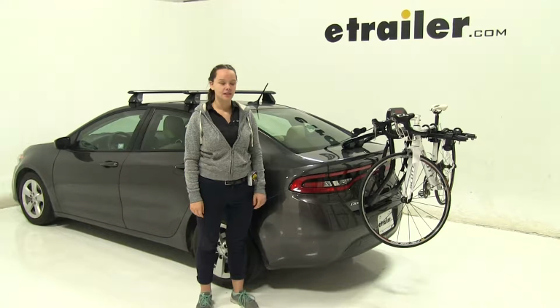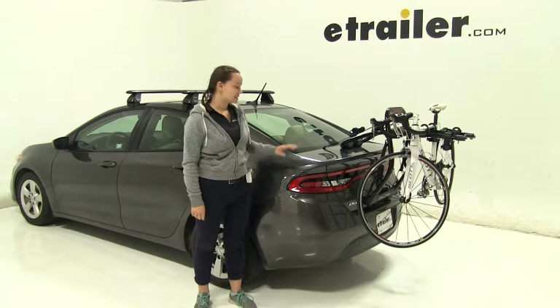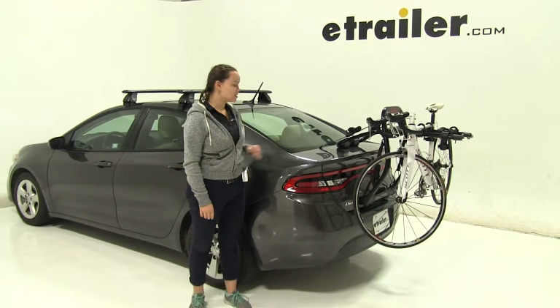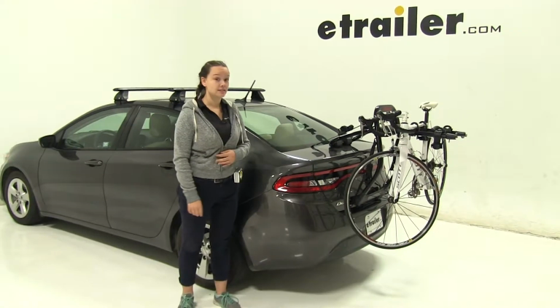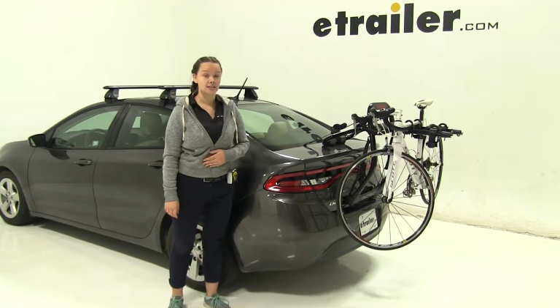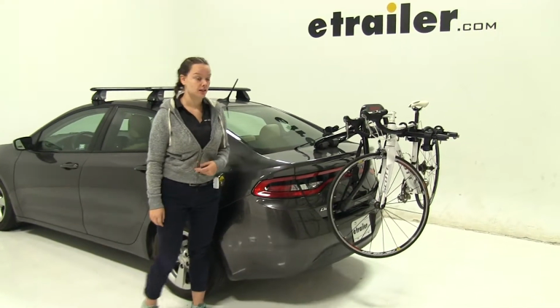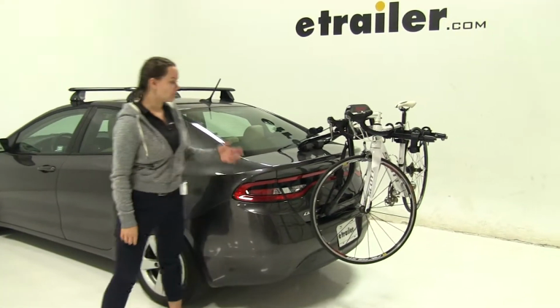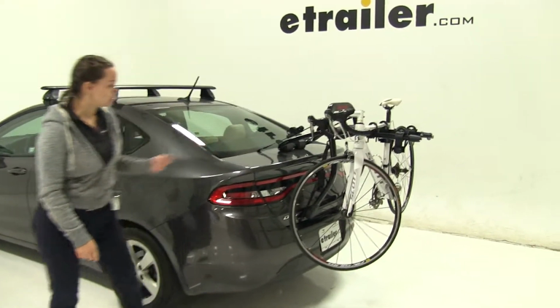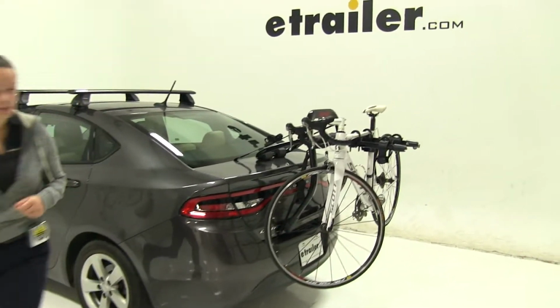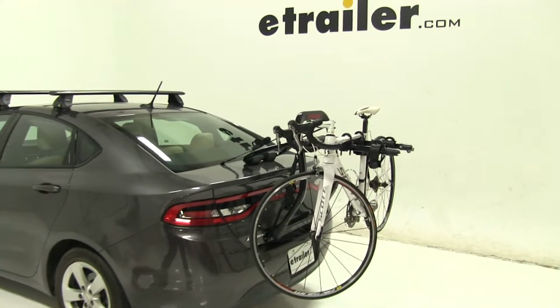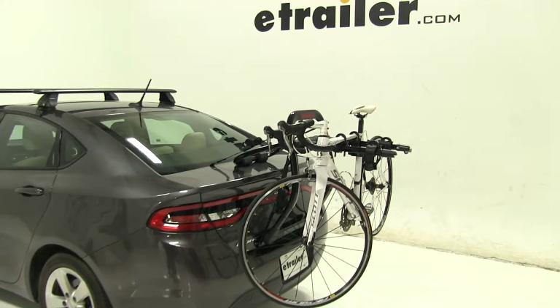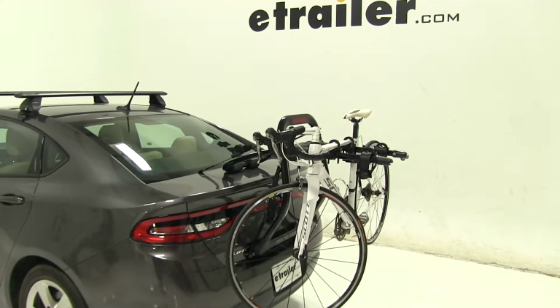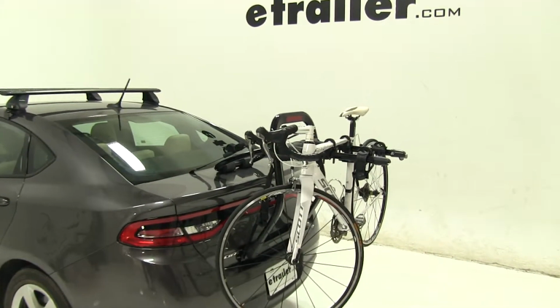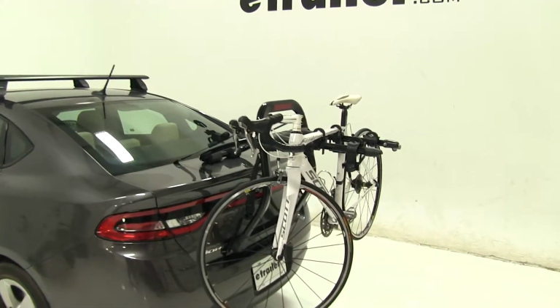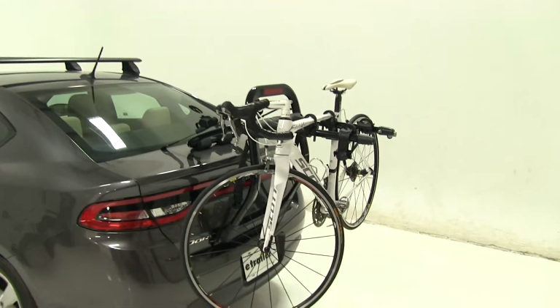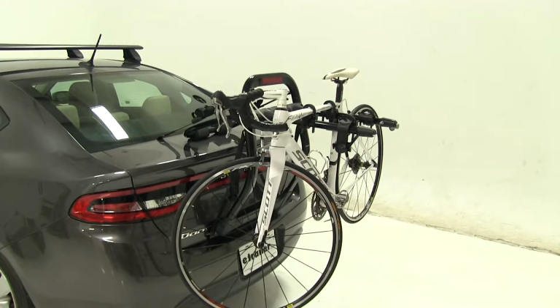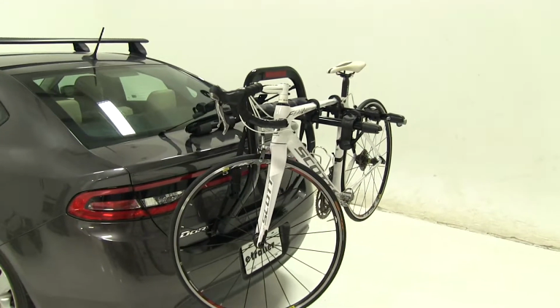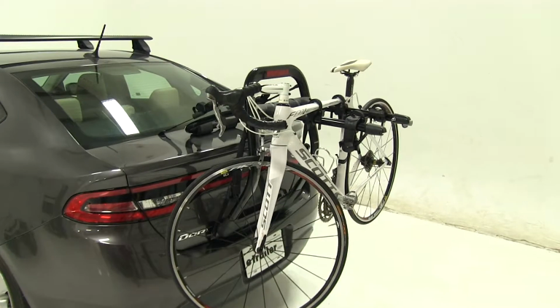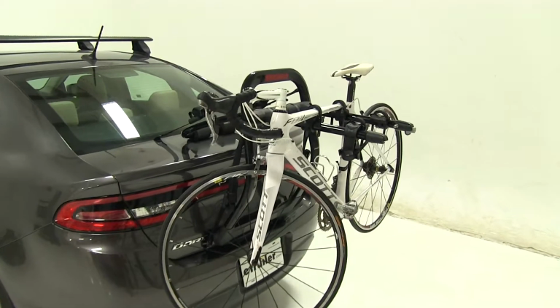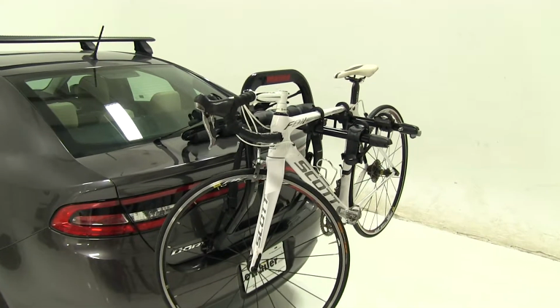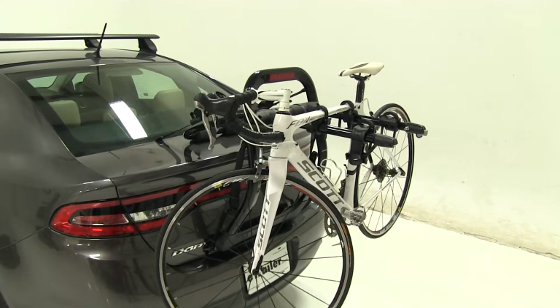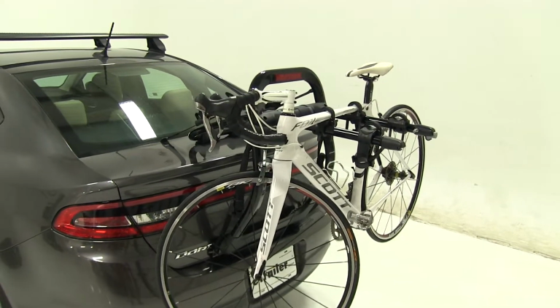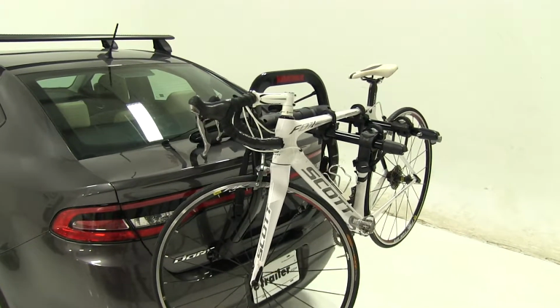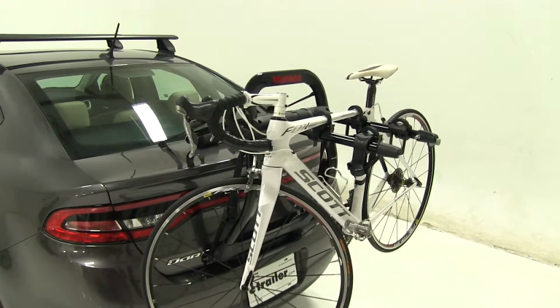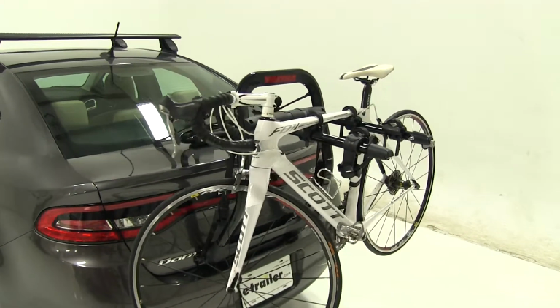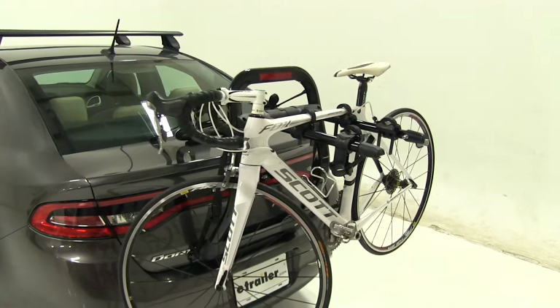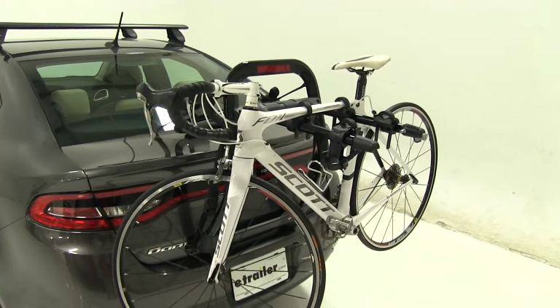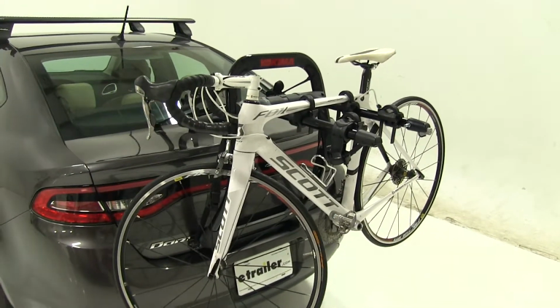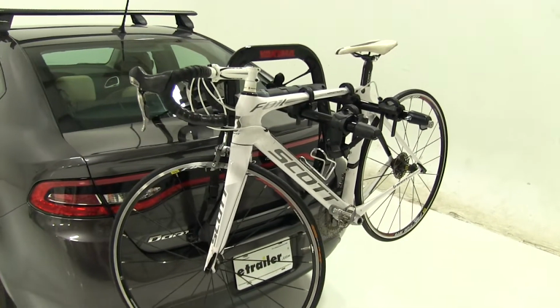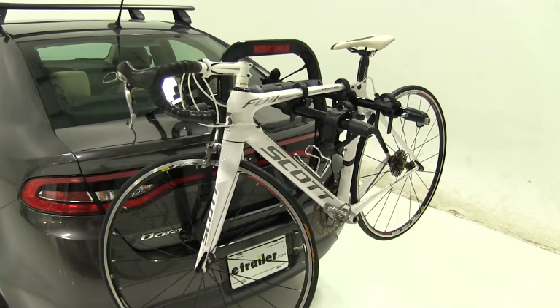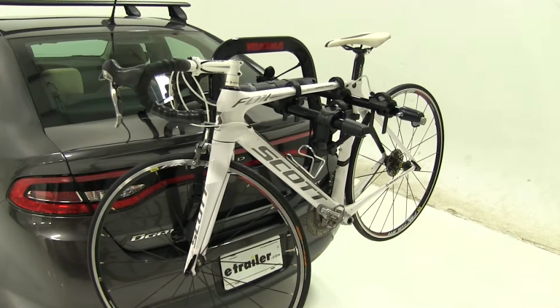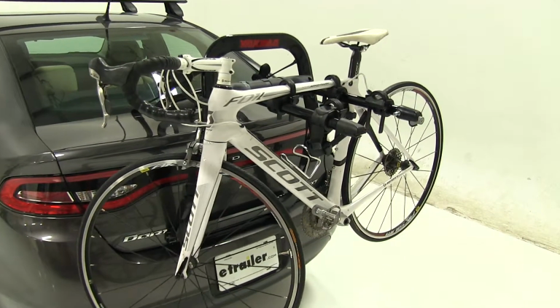Today in our 2016 Dodge Dart, we're doing a test fit of the Yakima Fullback Trunk Mount 2 Bike Rack. That part number is Y02634.